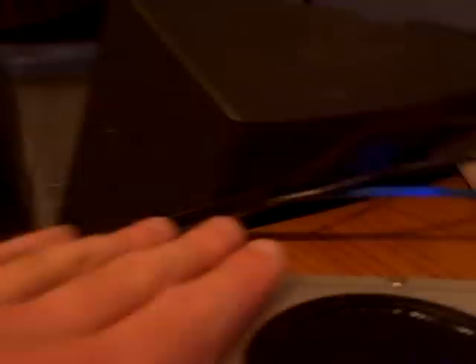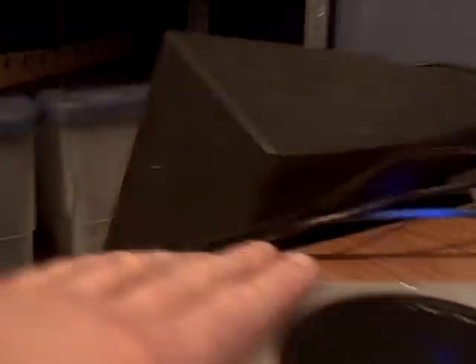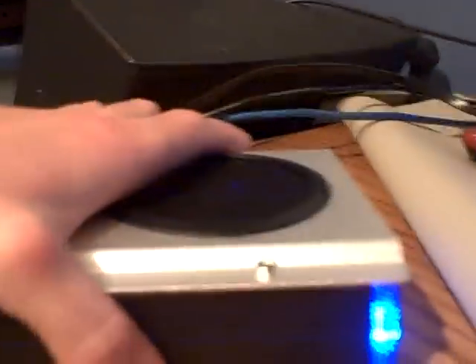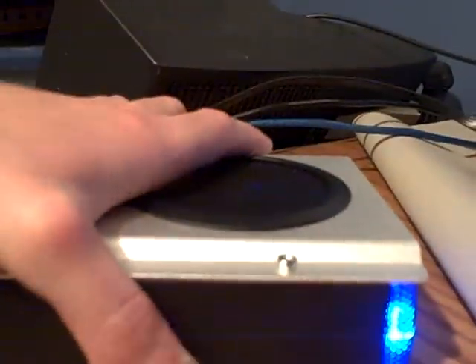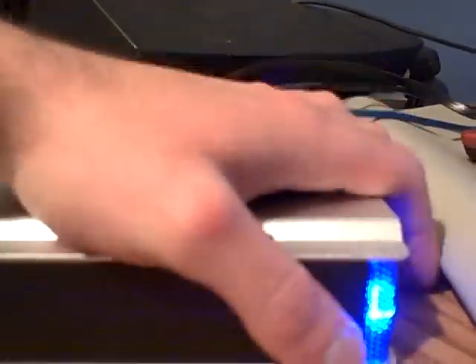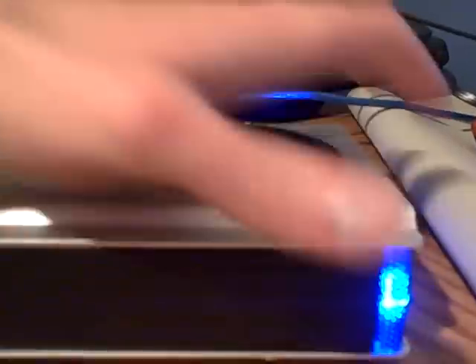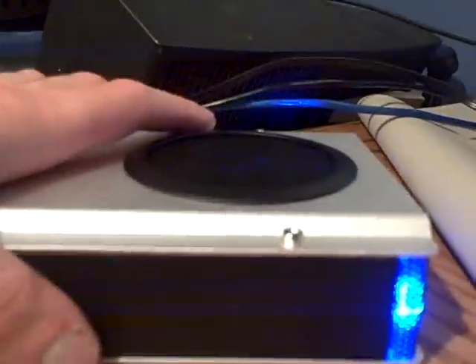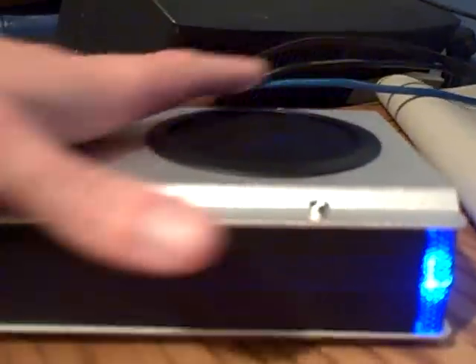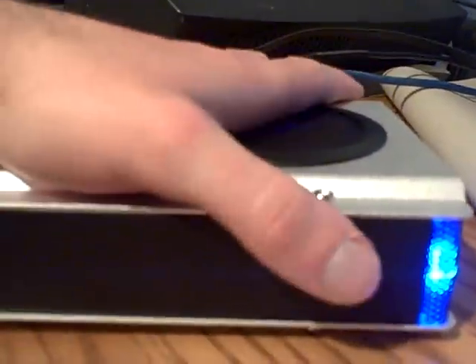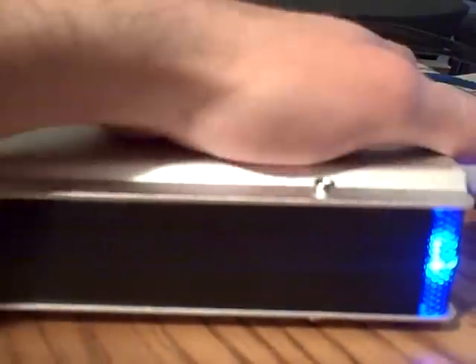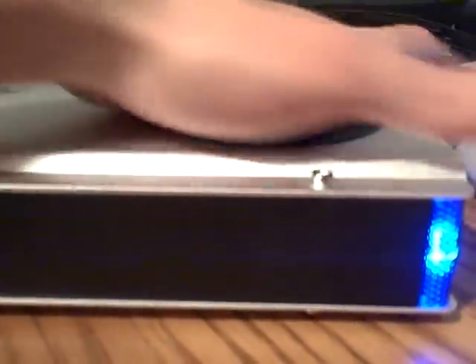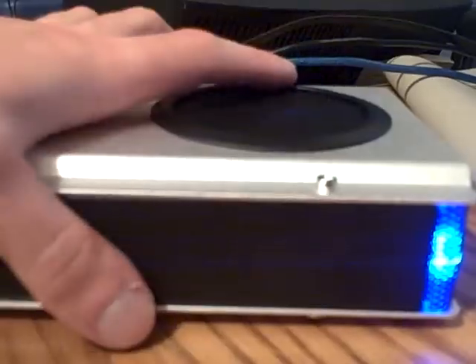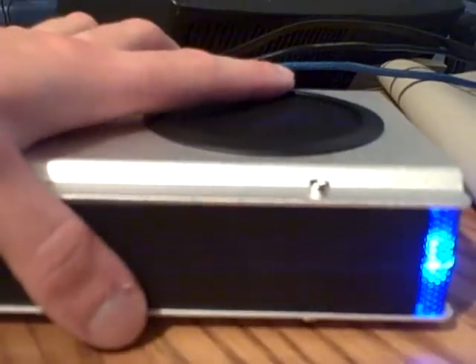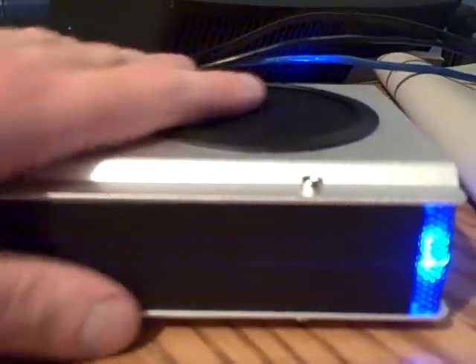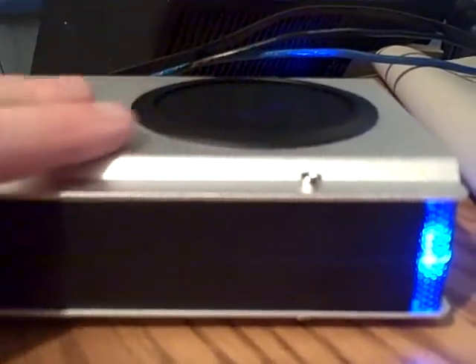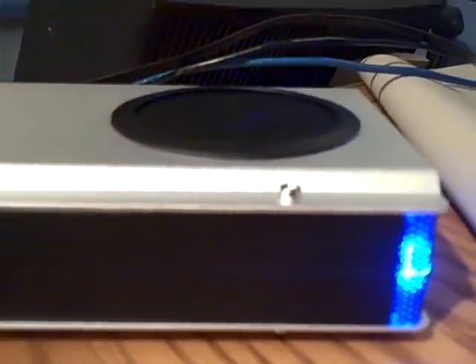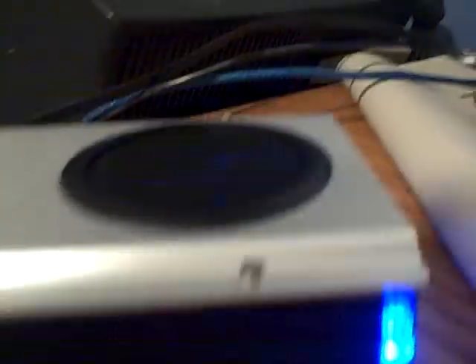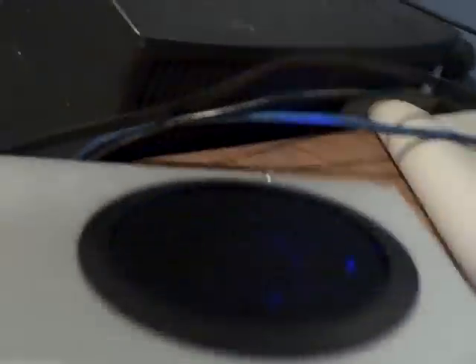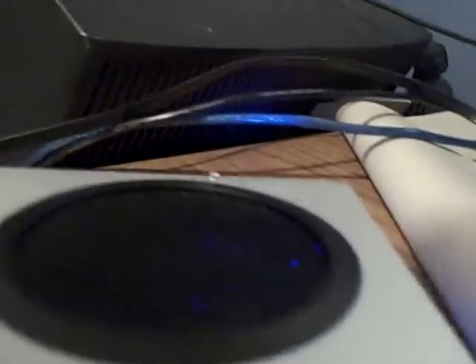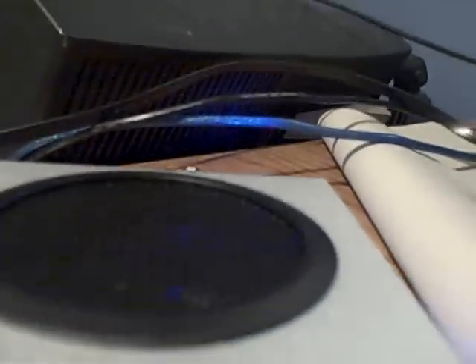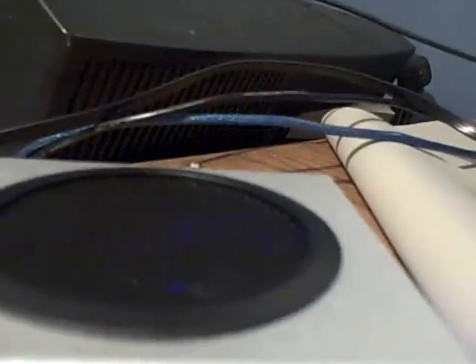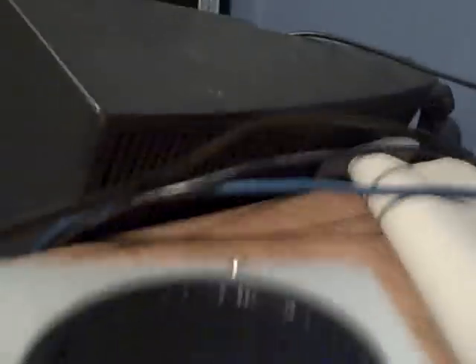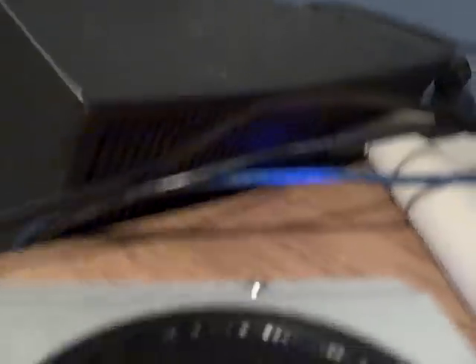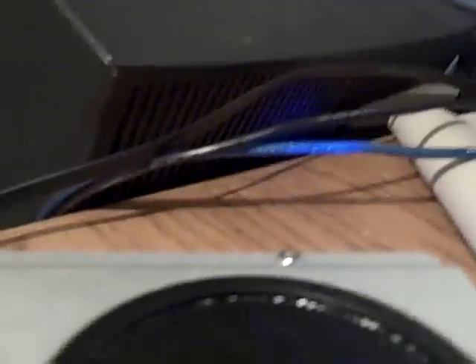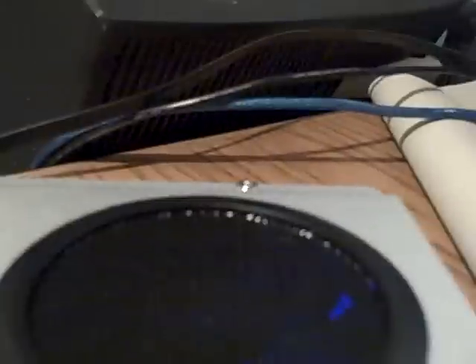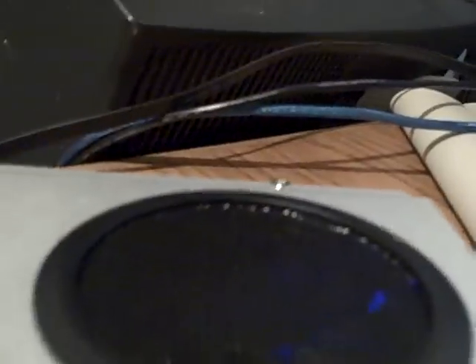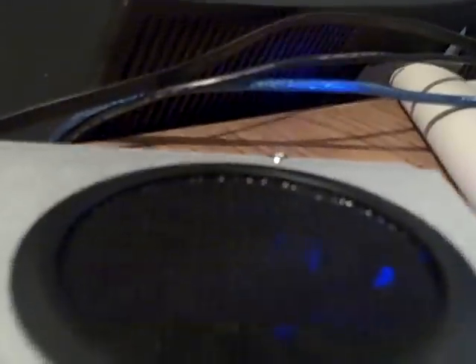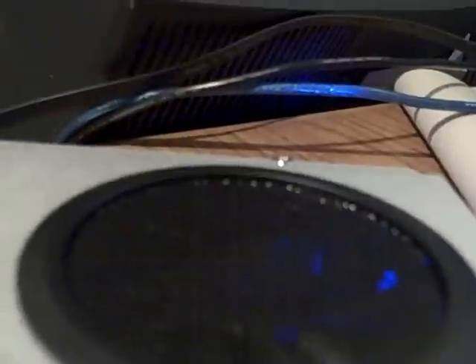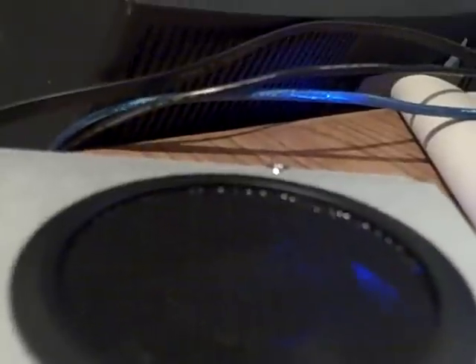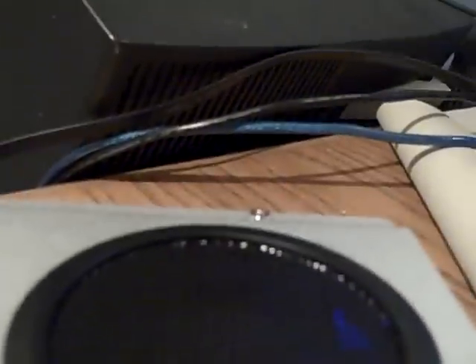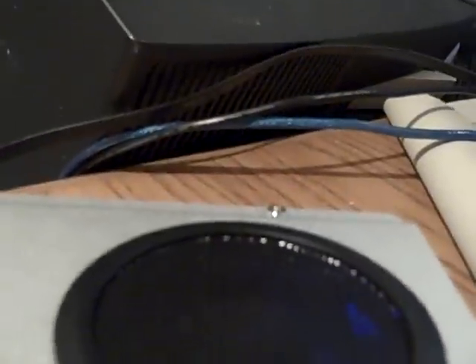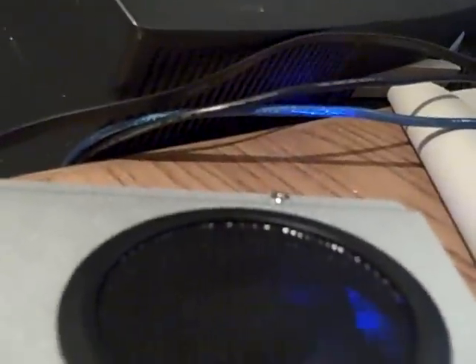The metal enclosure is nice and toasty, so it is dissipating heat well. But let's turn on the fan now, and in a few more hours I will tell you how far the temperature has decreased.